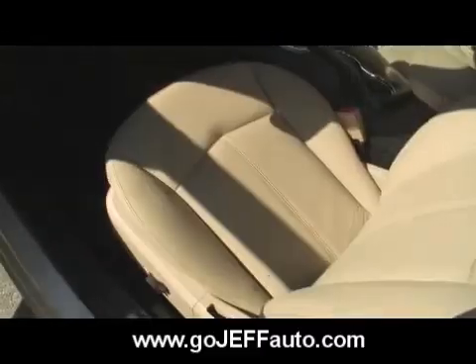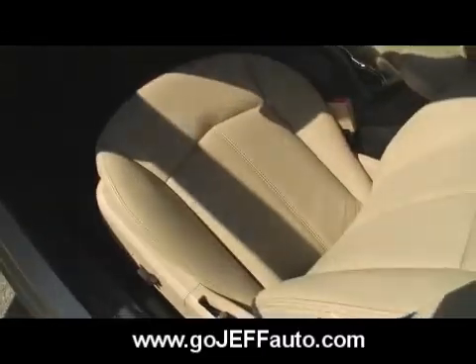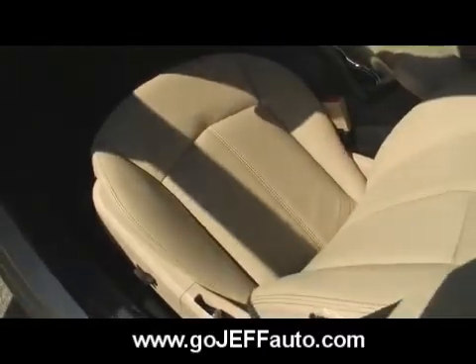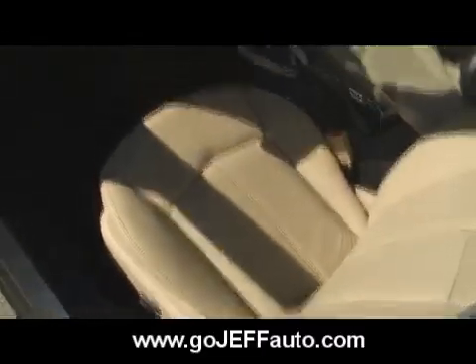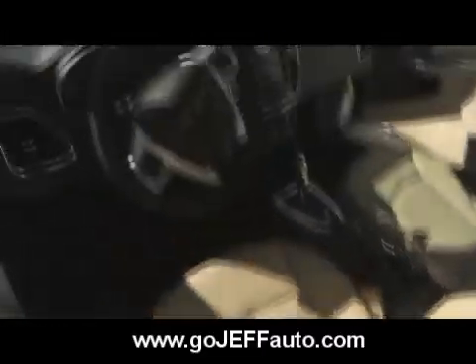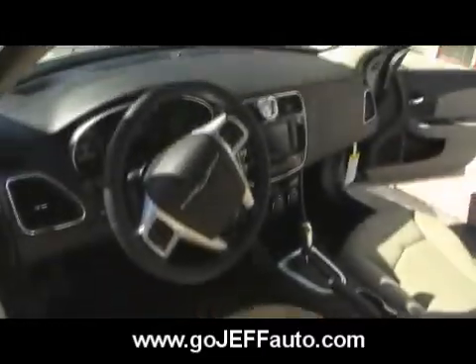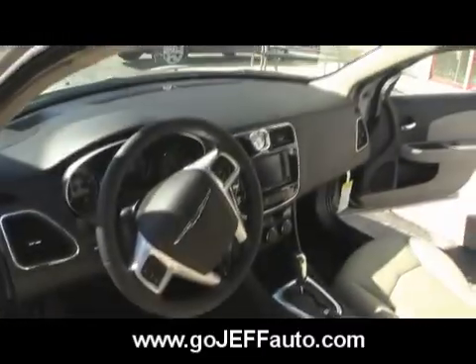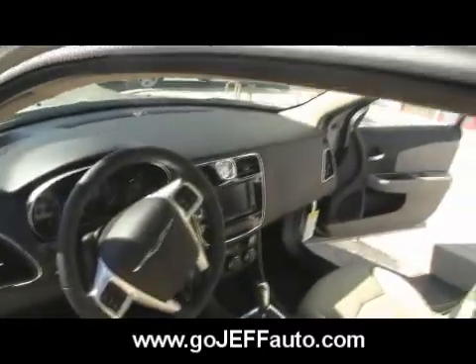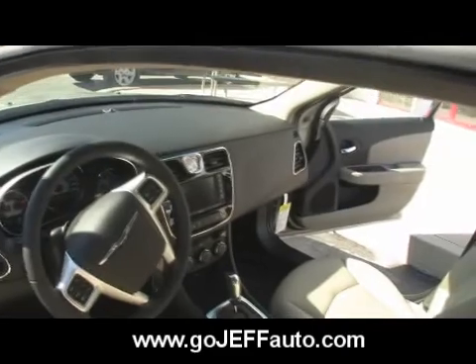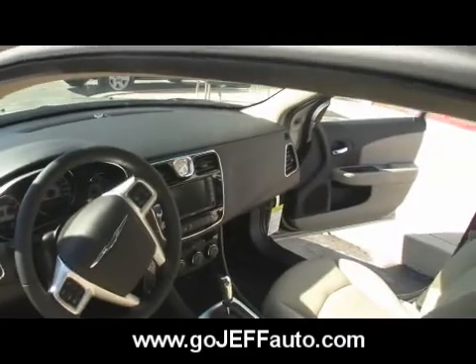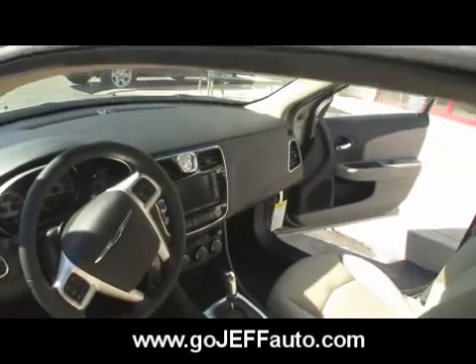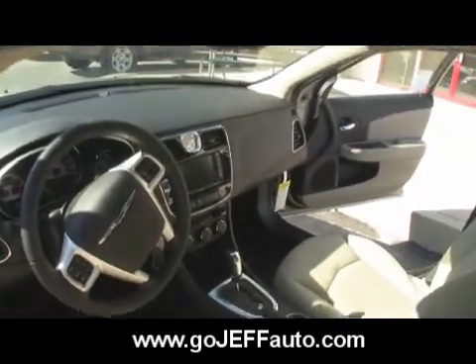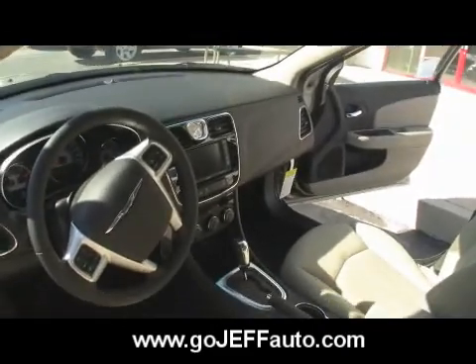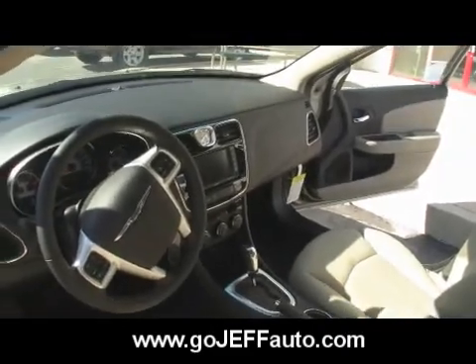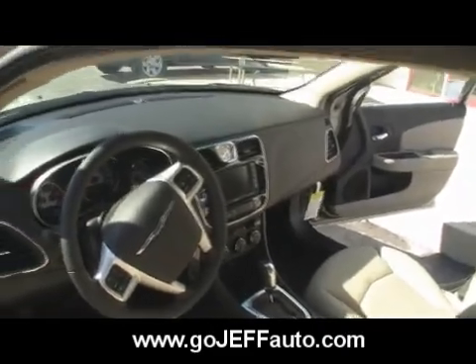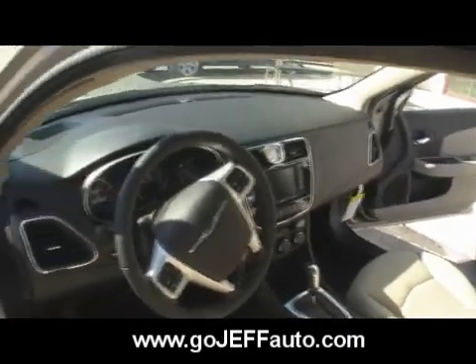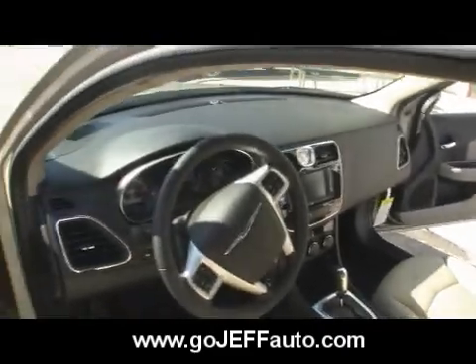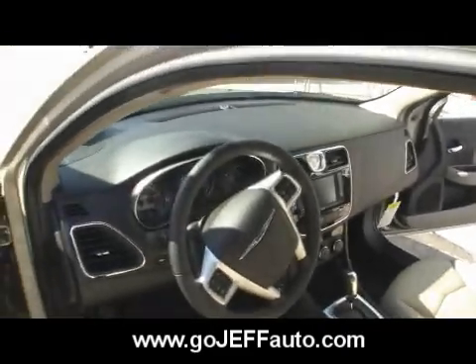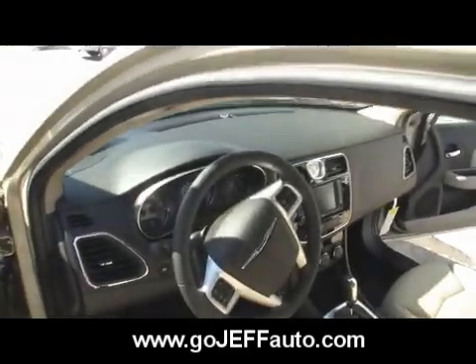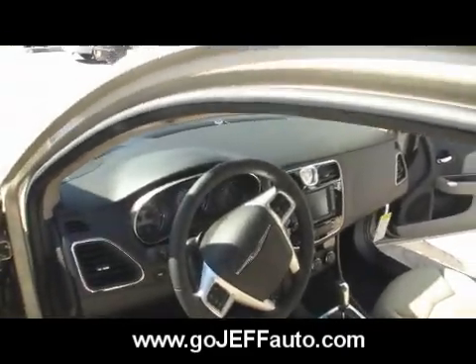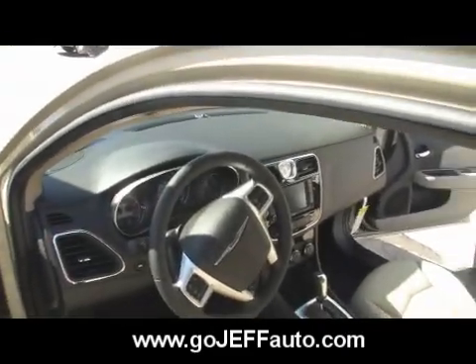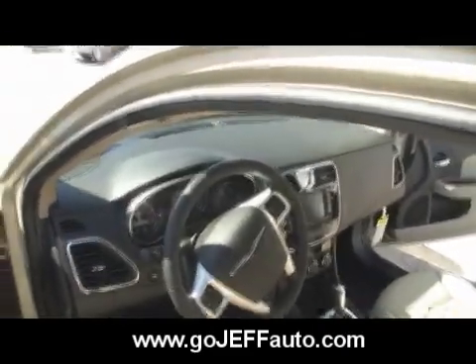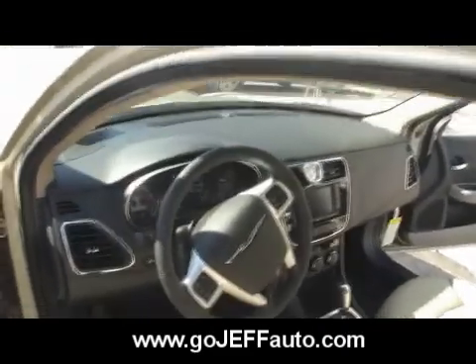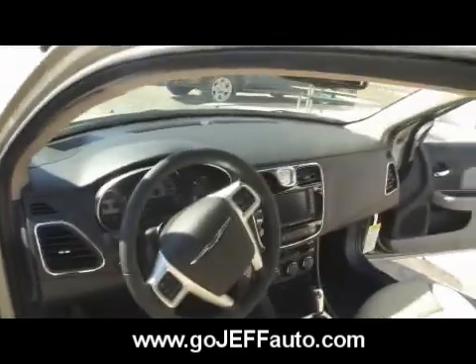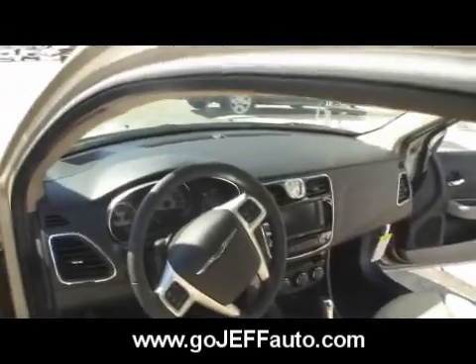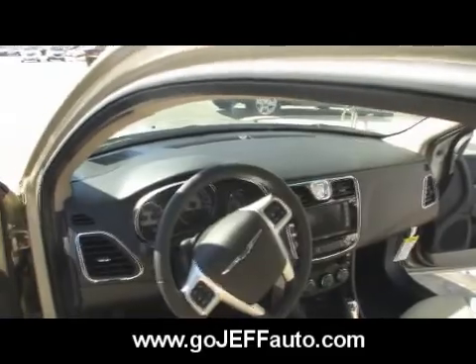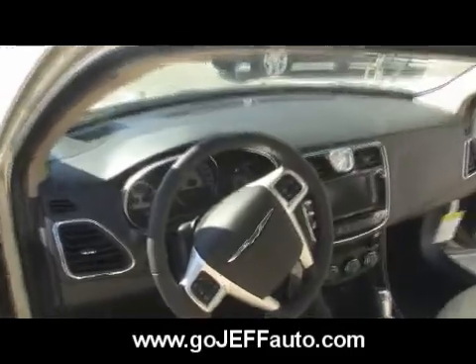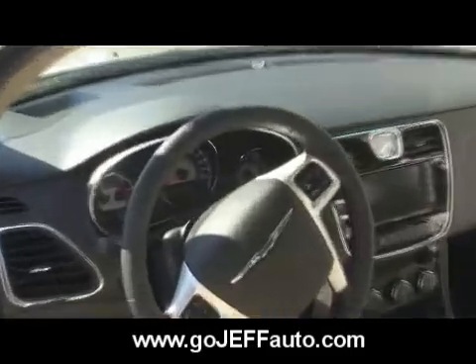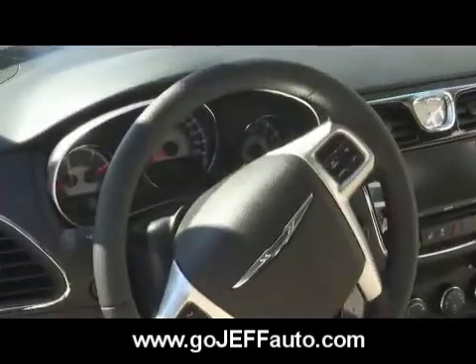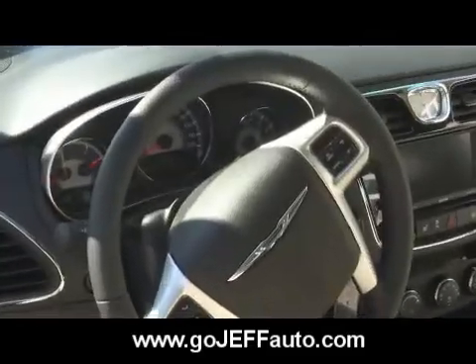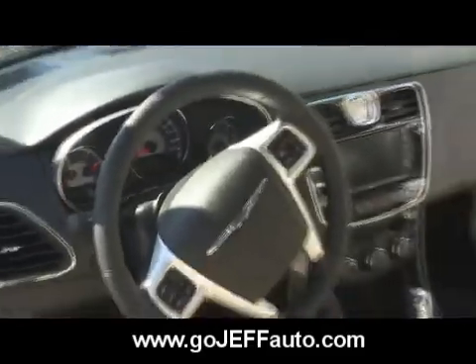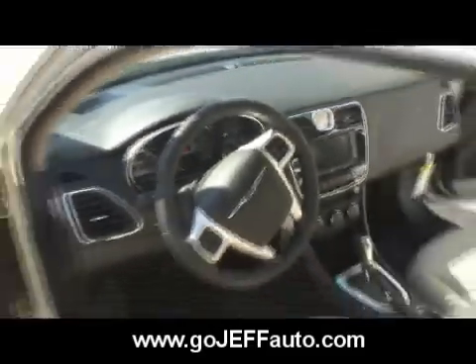The steering wheel is redone, even the leather seats — the material is a lot better than past years. I especially love the gauges. The gauges and the instrument cluster — they did a fantastic job with all that.